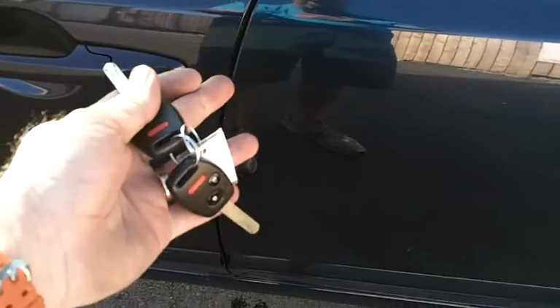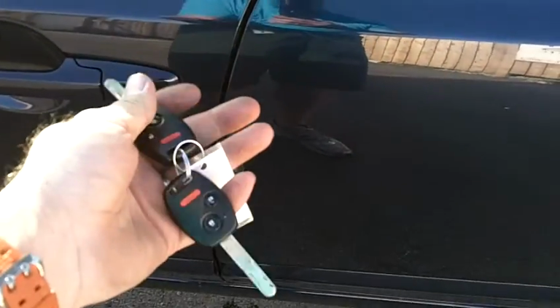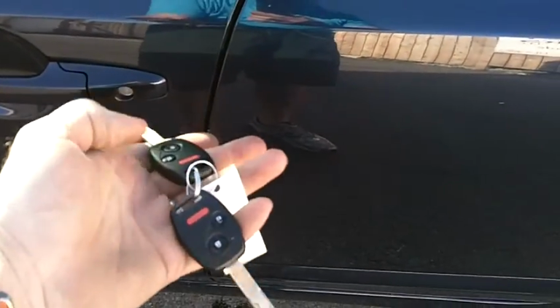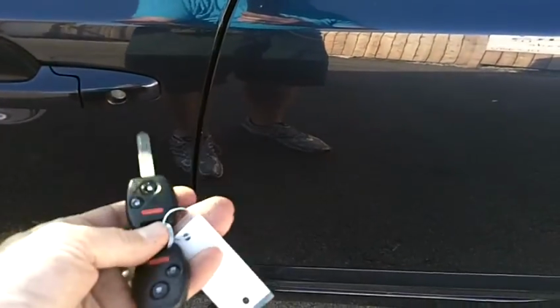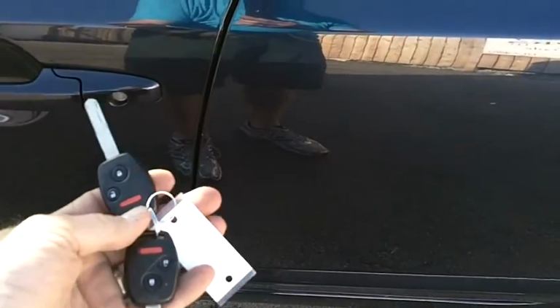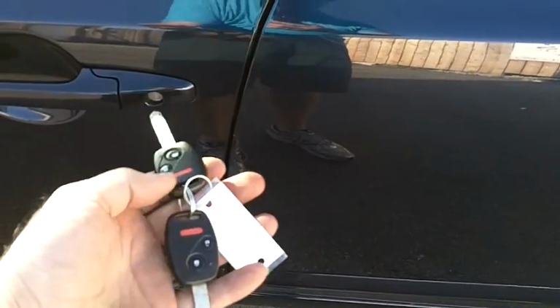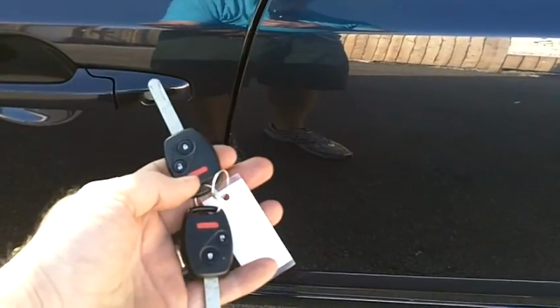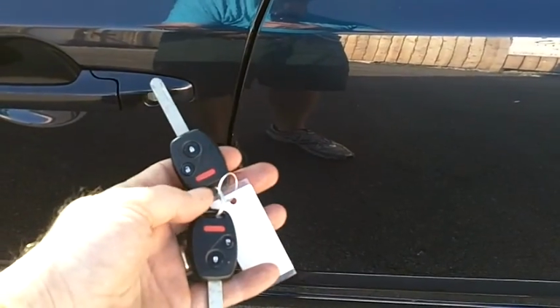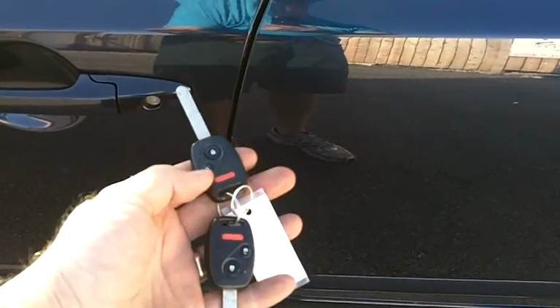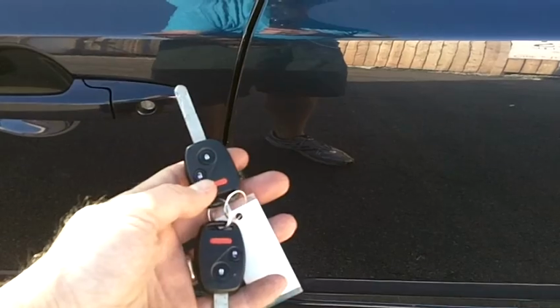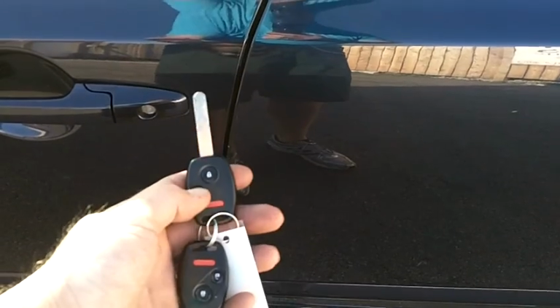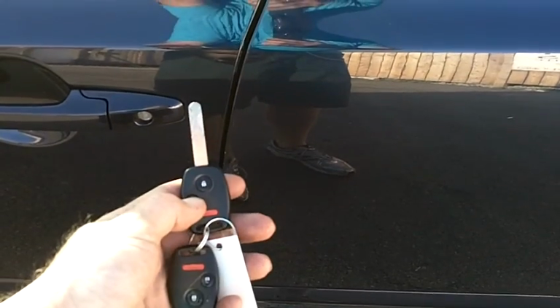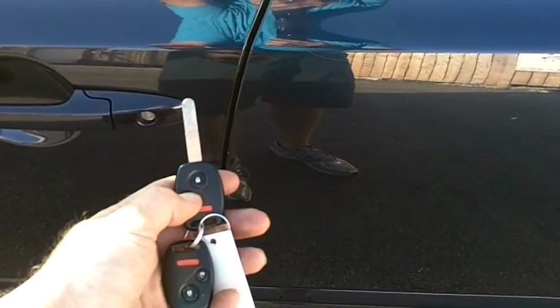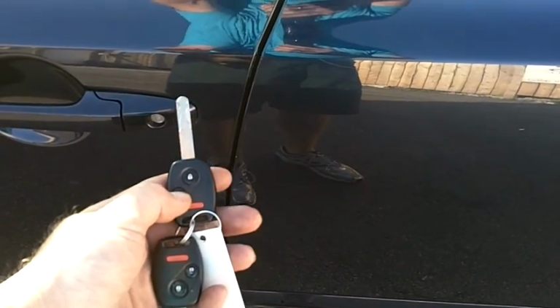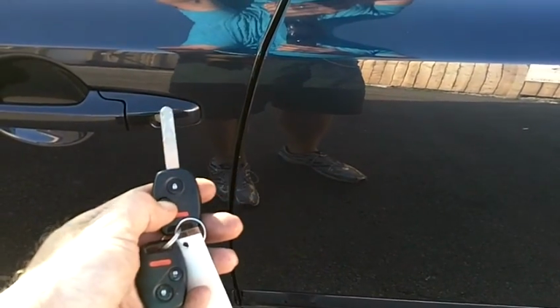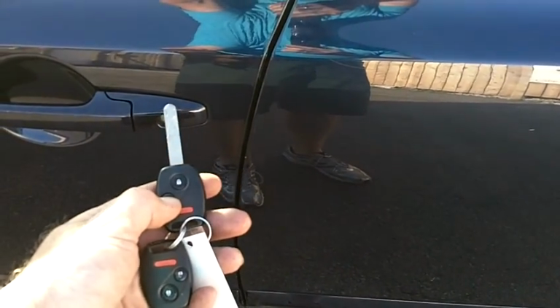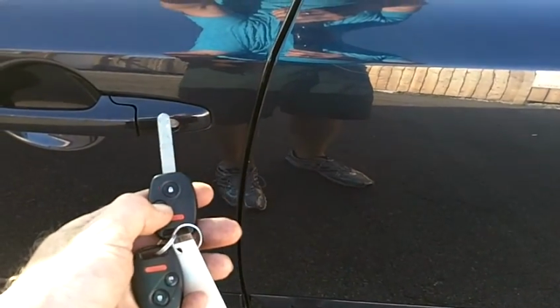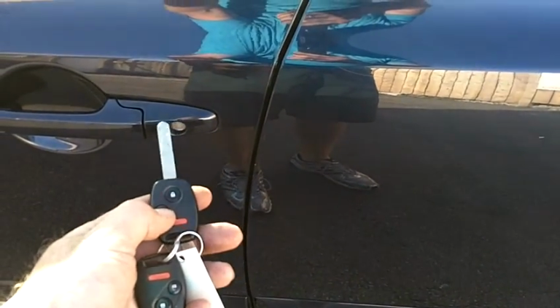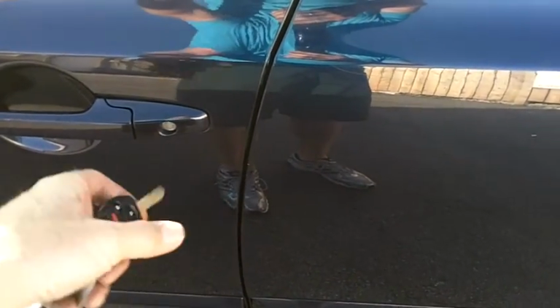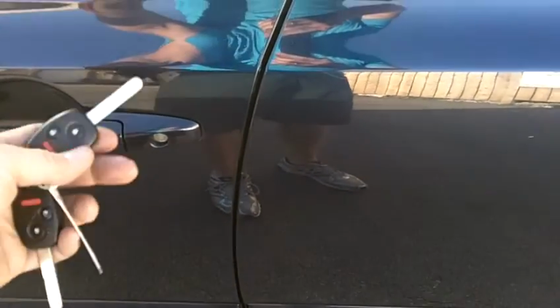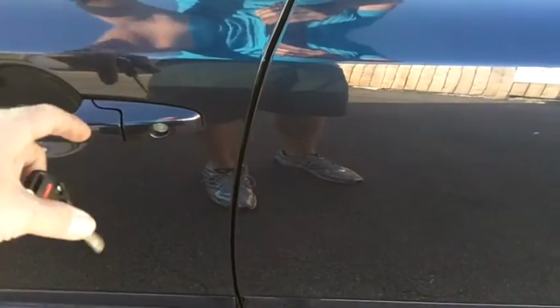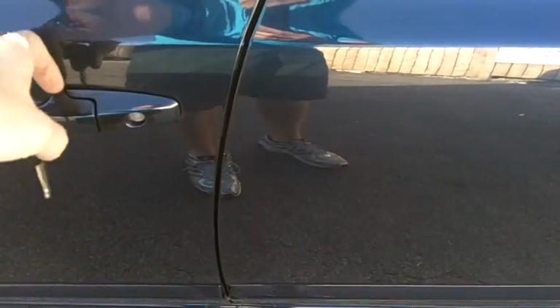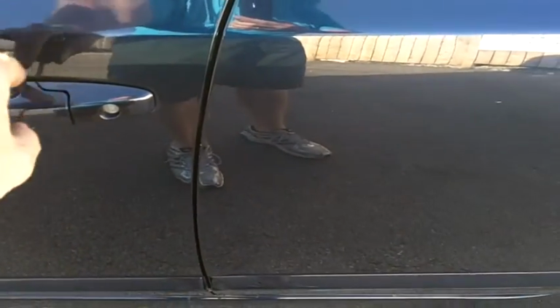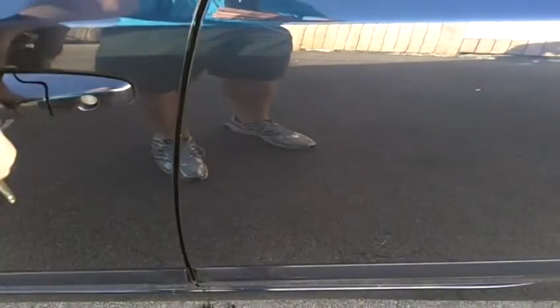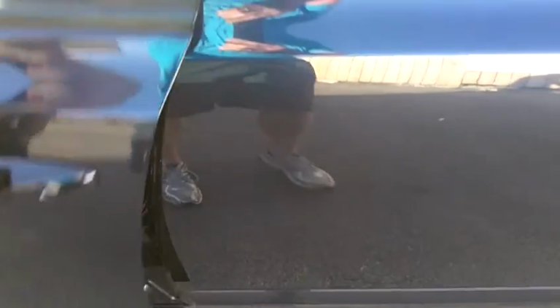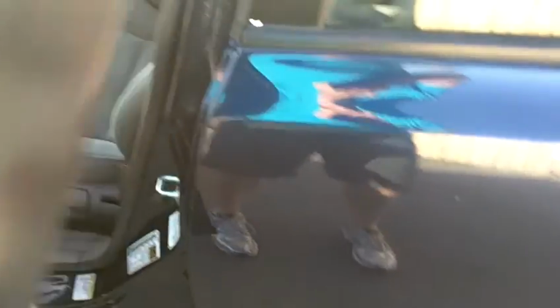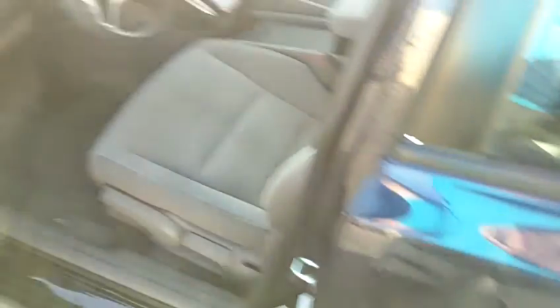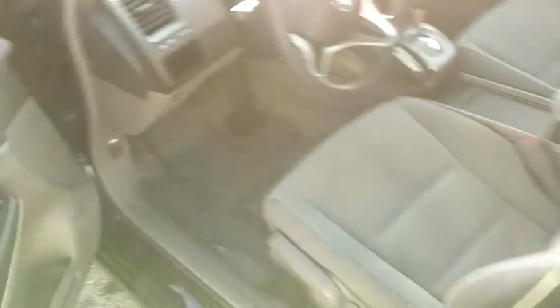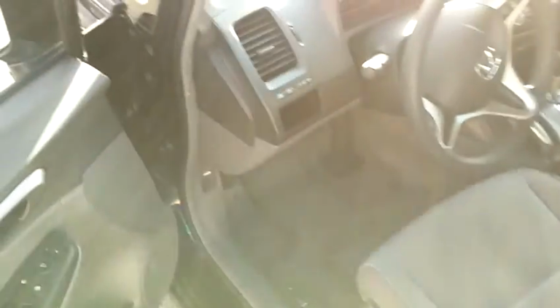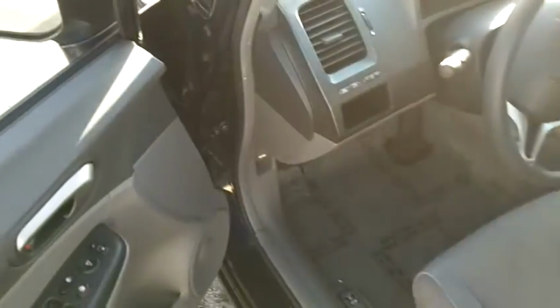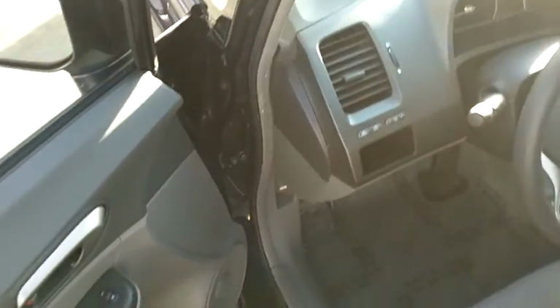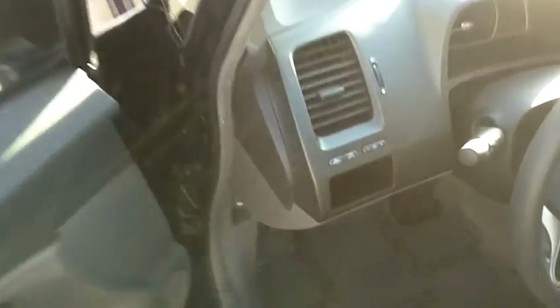This car does have a pair of keys with the keyless entry and remote in the head that'll lock and unlock the car and arm and disarm the factory alarm.